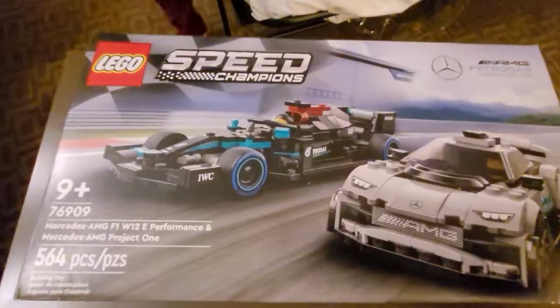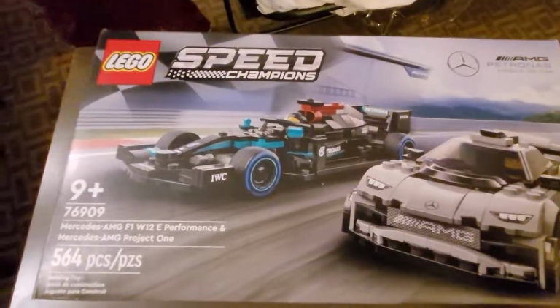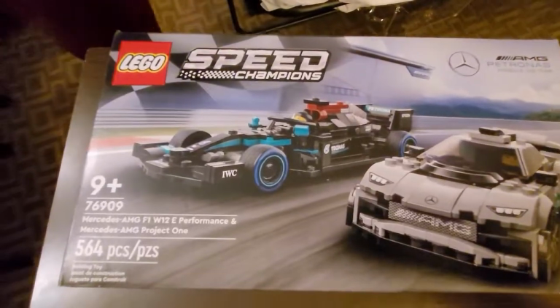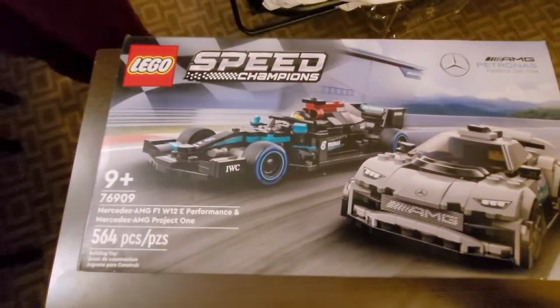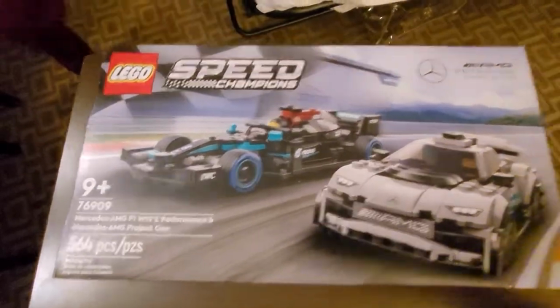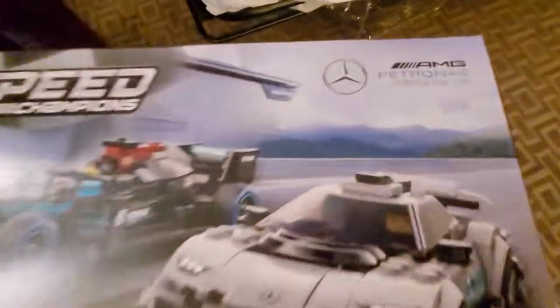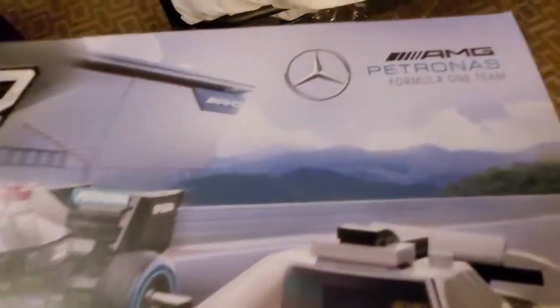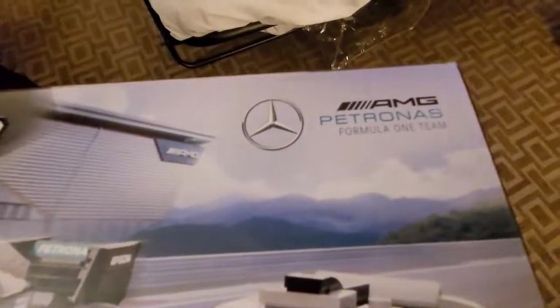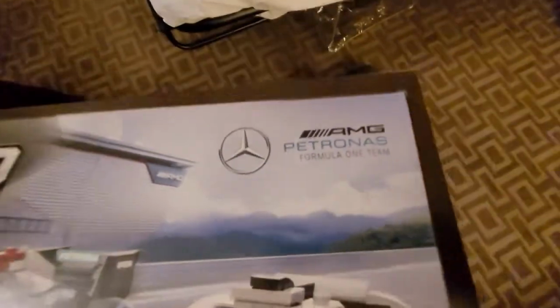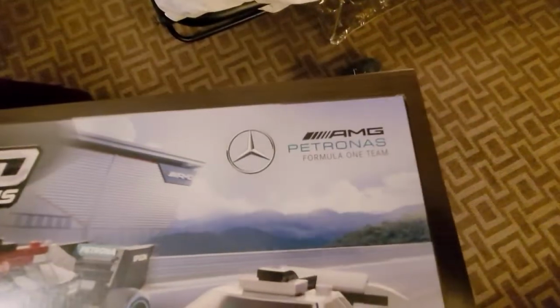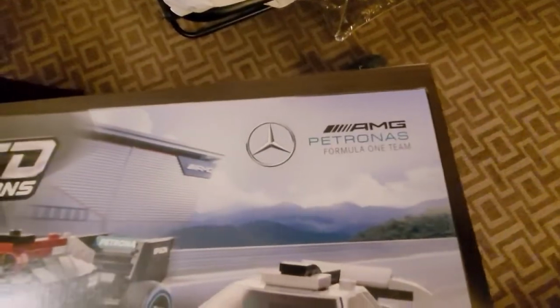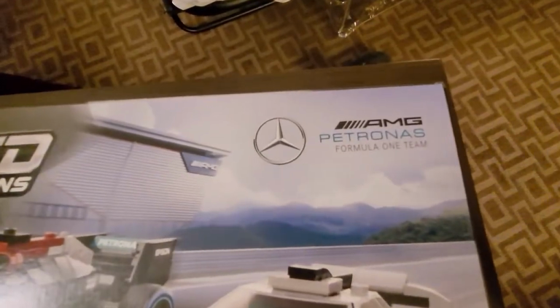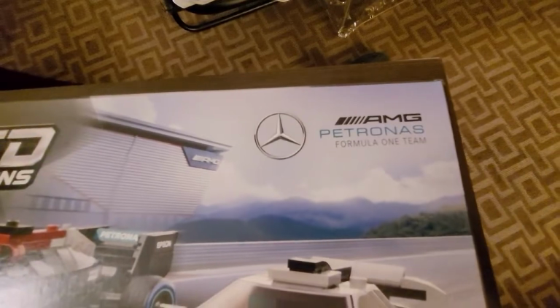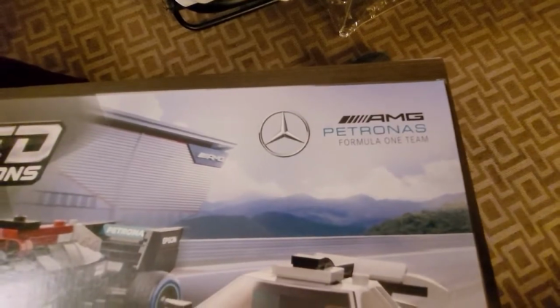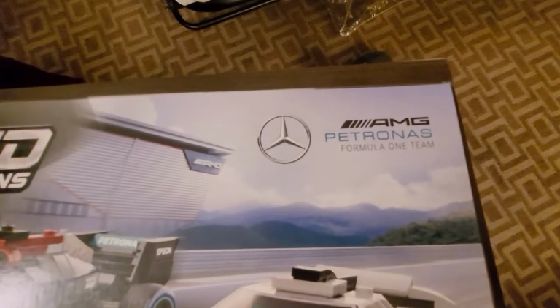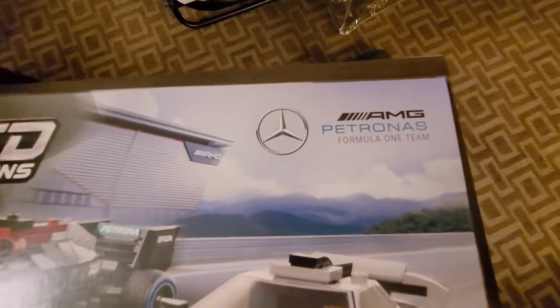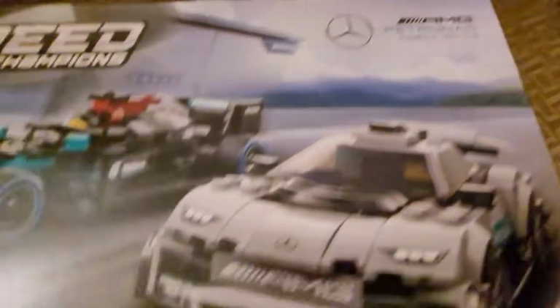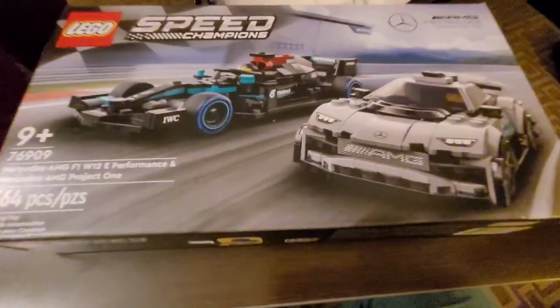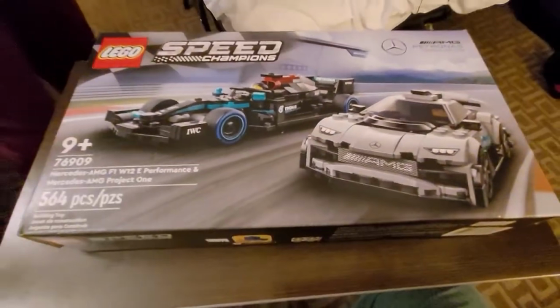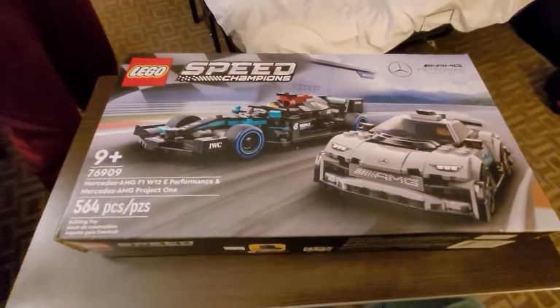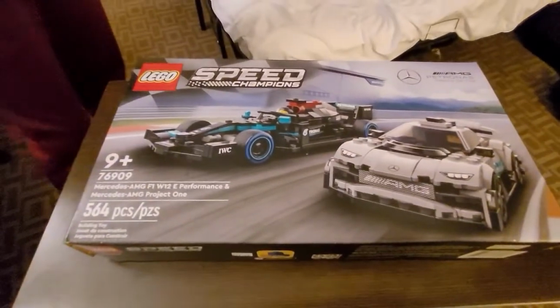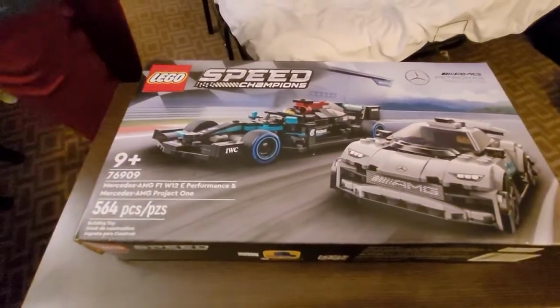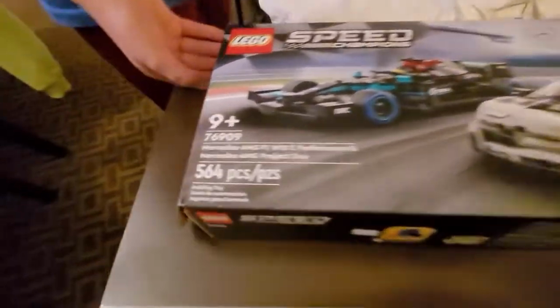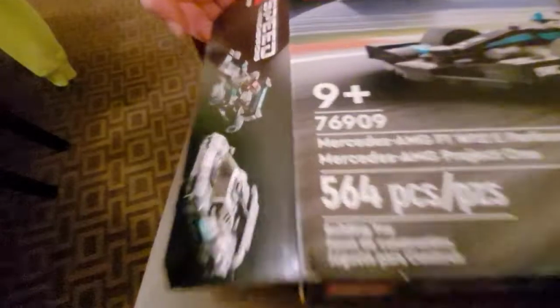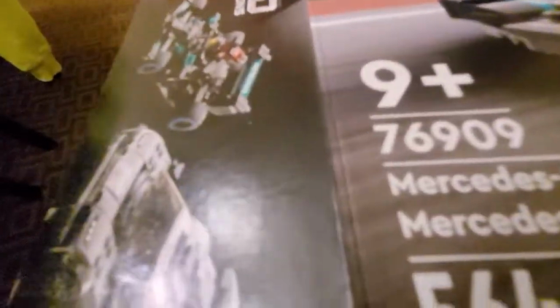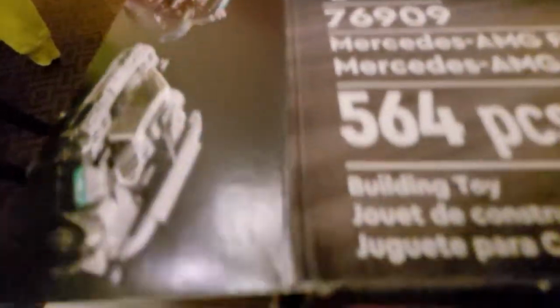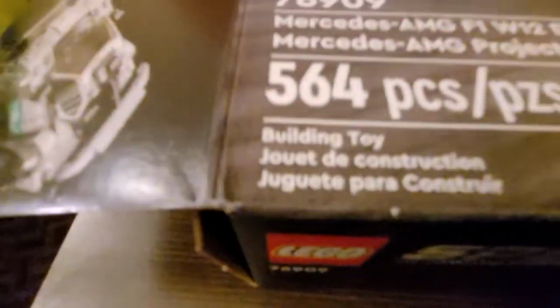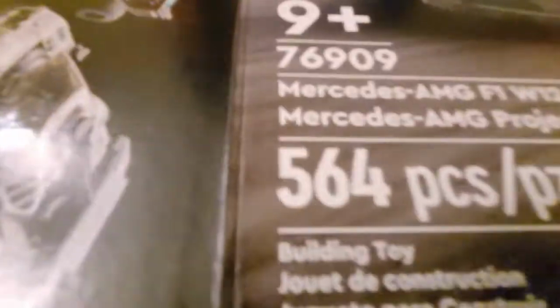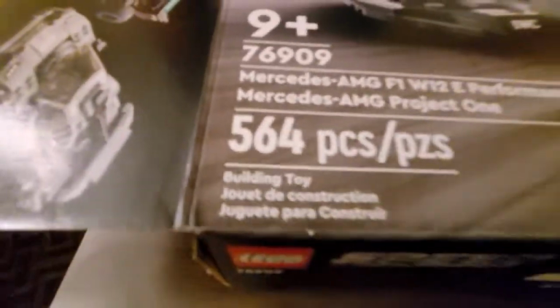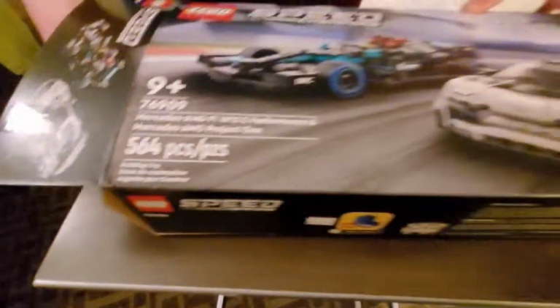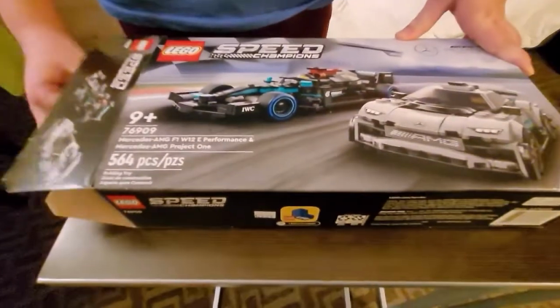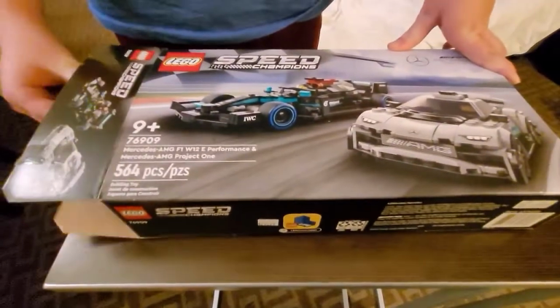This is the Lego Speed Champions AMG Patronus Formula One team set. We're just going to unbox it and show you all the stuff that comes with it. This is 564 pieces.